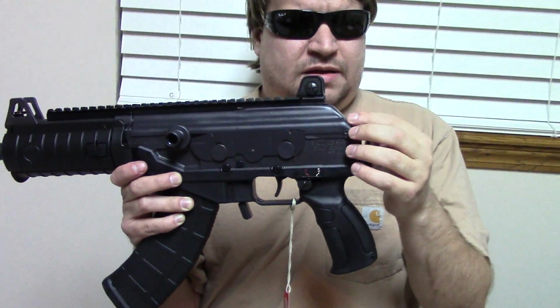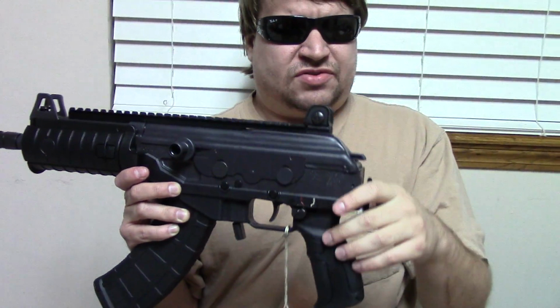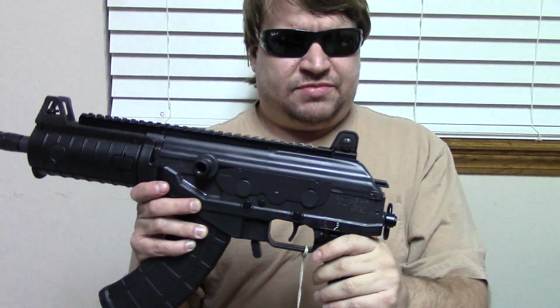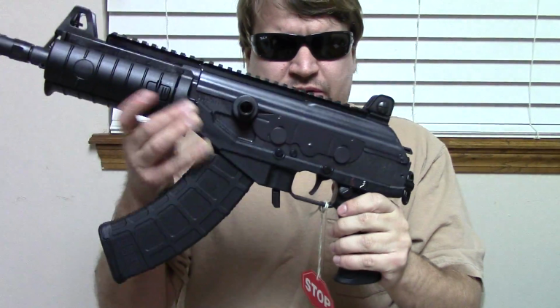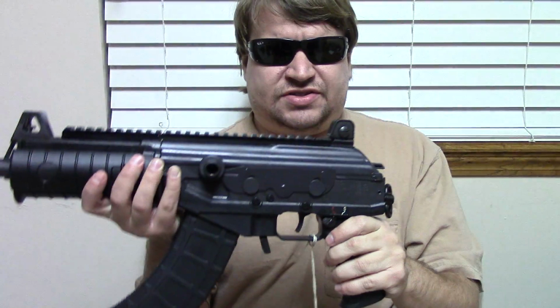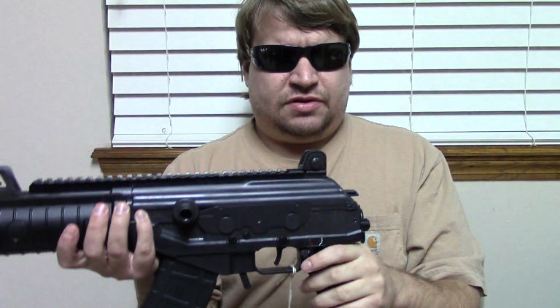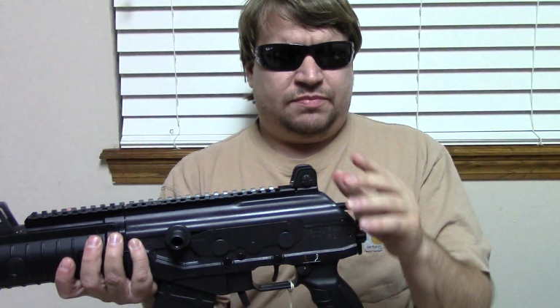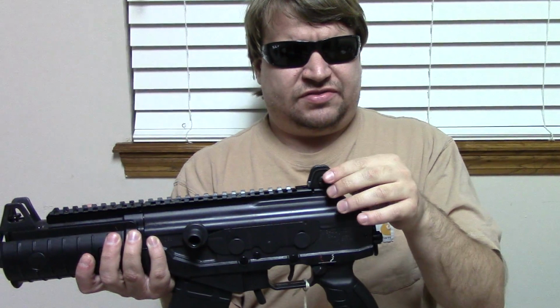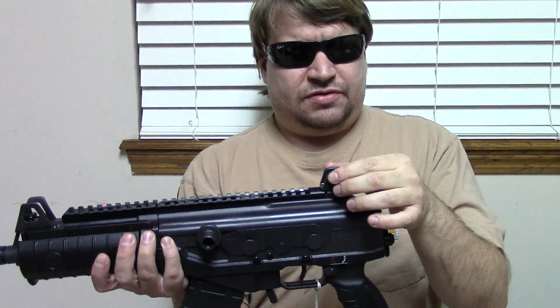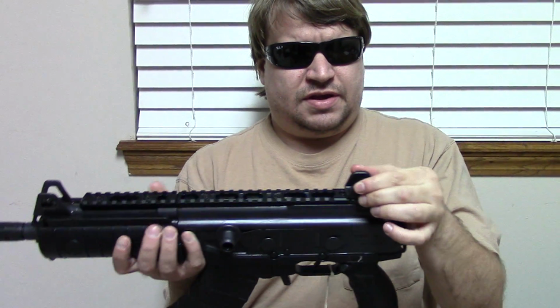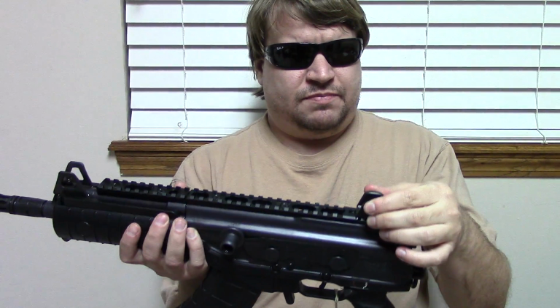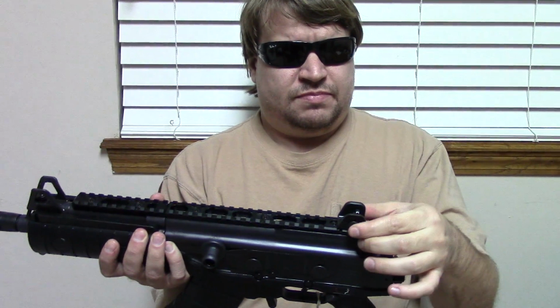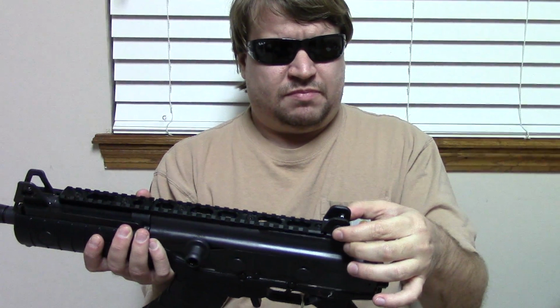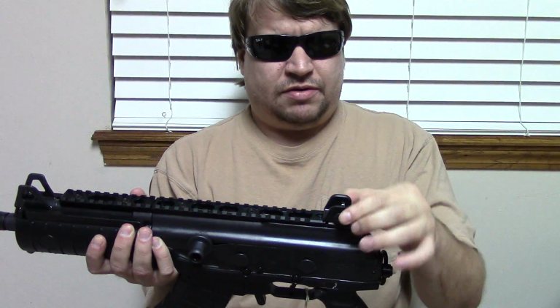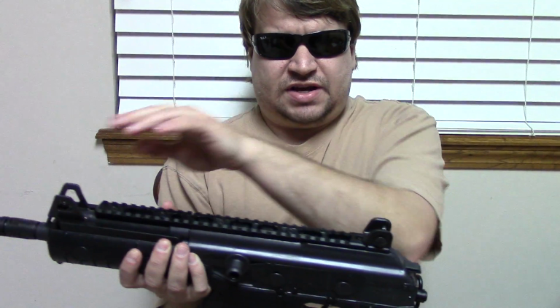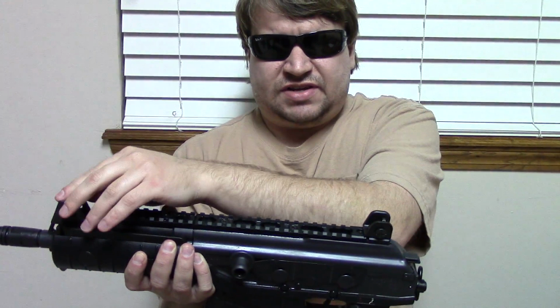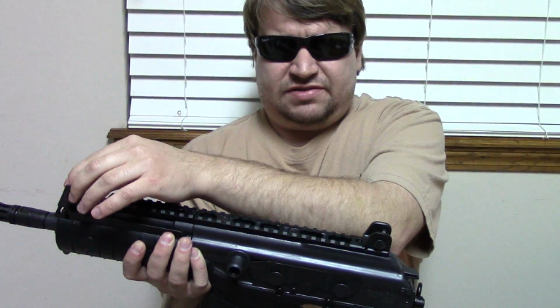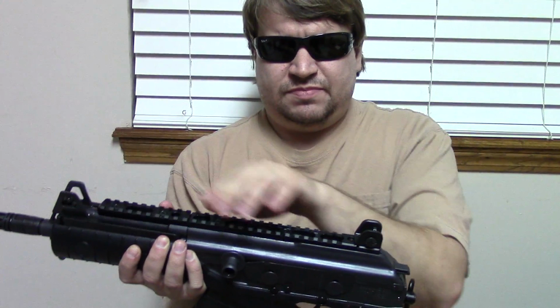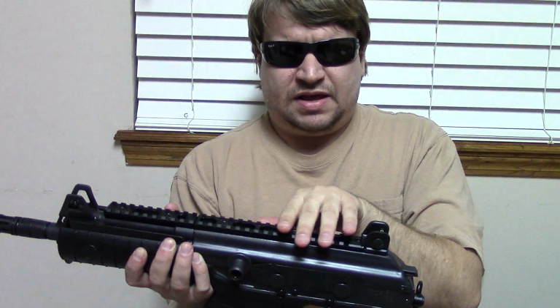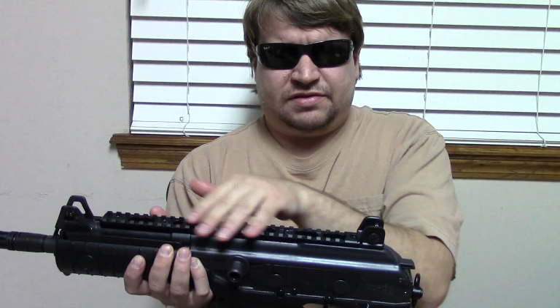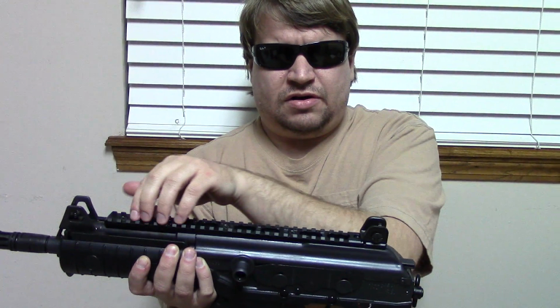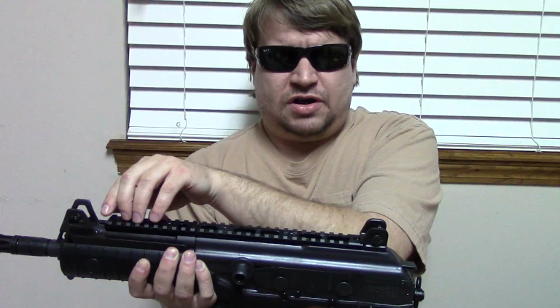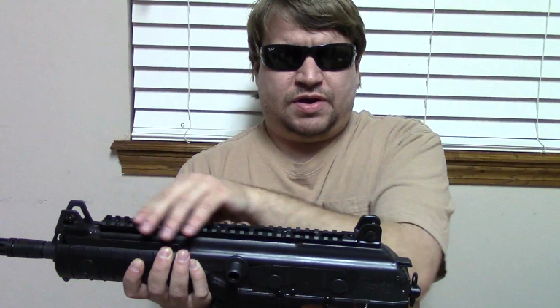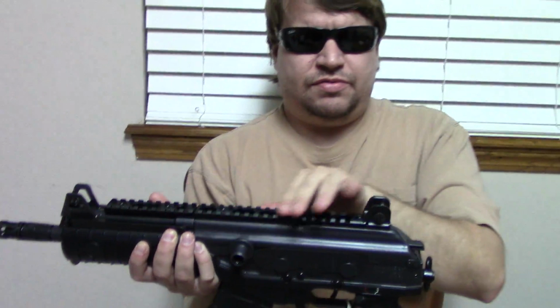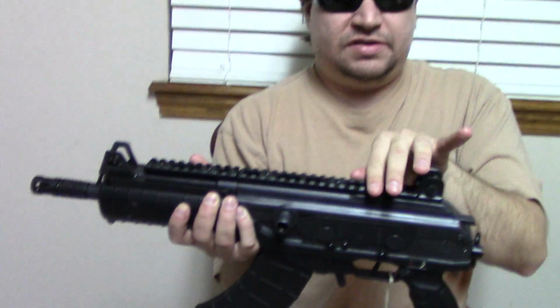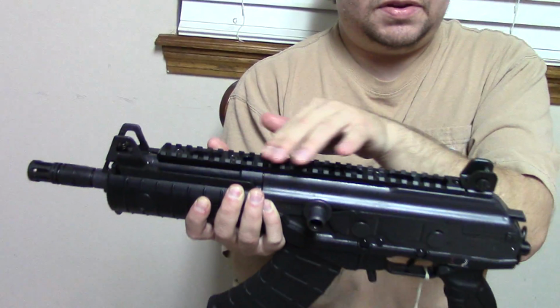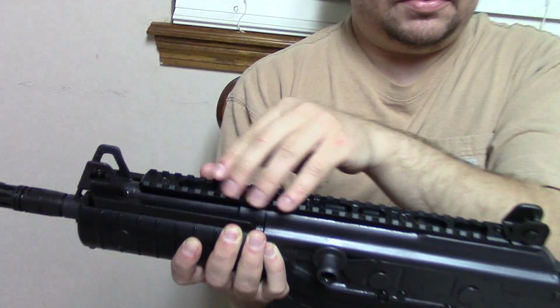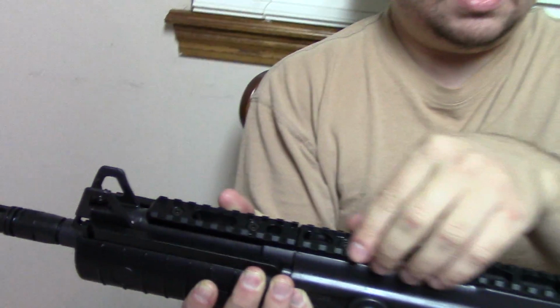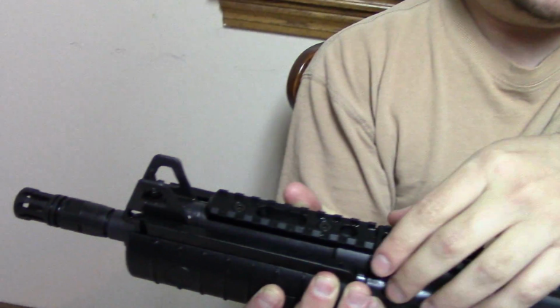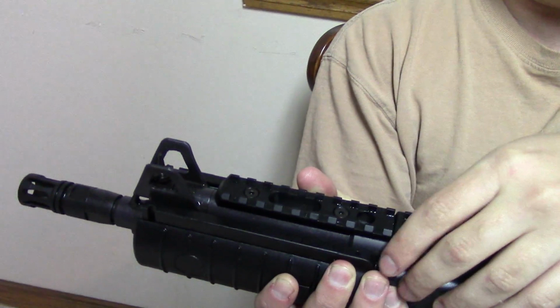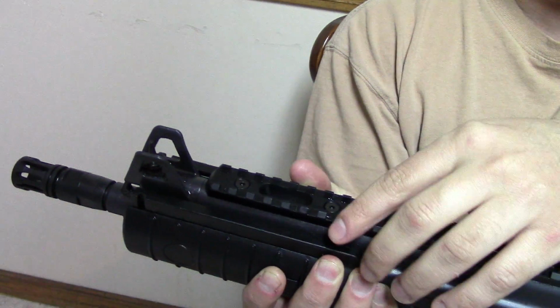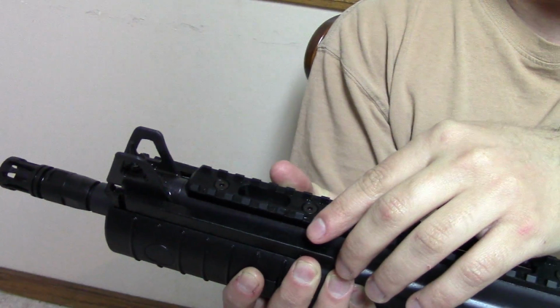It basically comes apart like a standard Galil. It has standard micro-style sights and this long top rail that dovetails together — it actually splits right here.